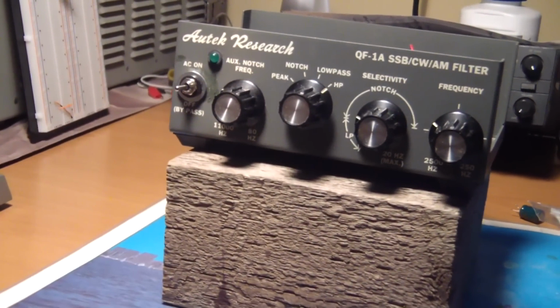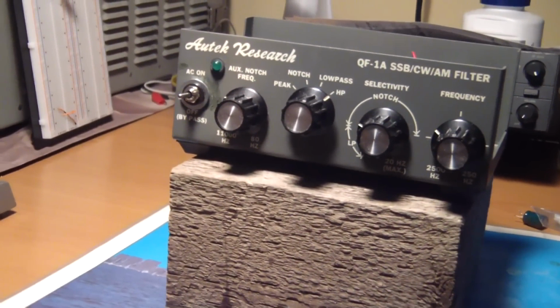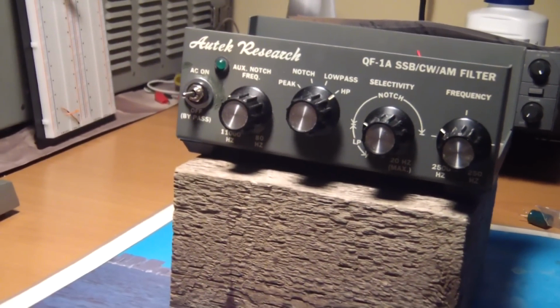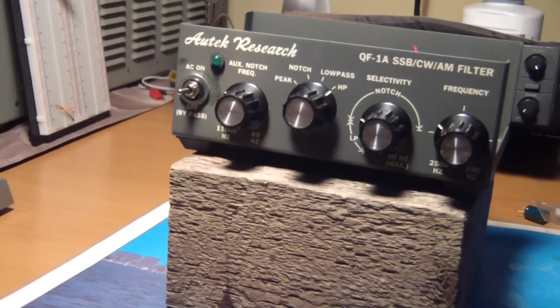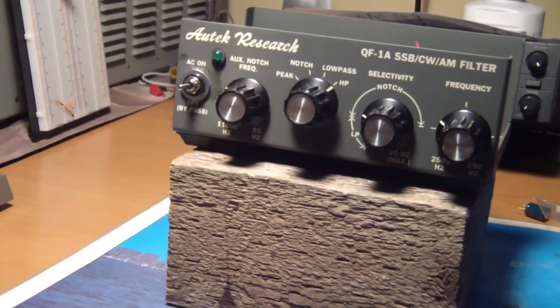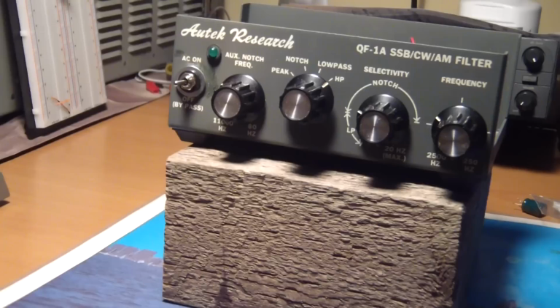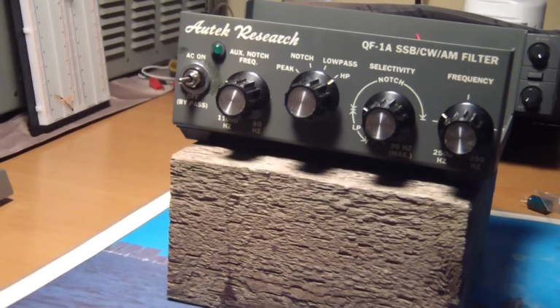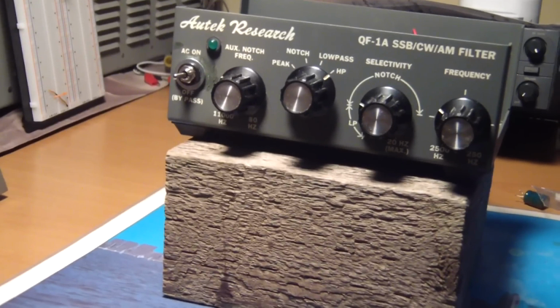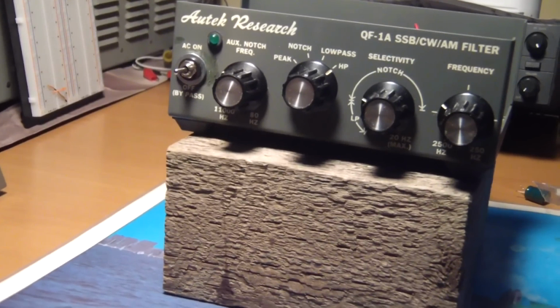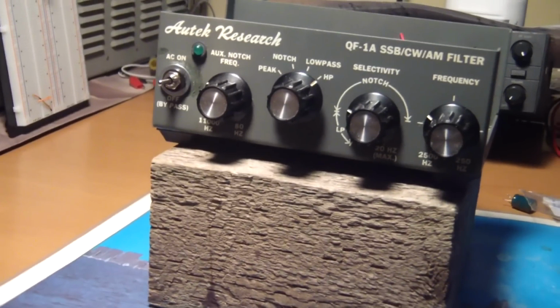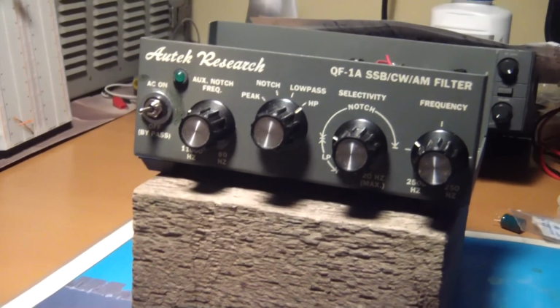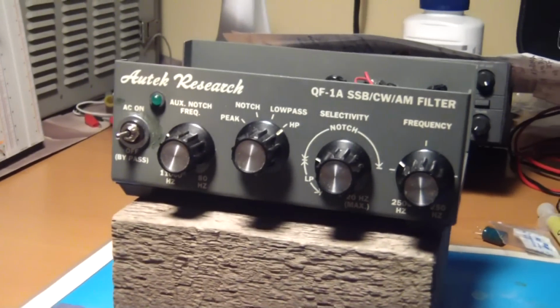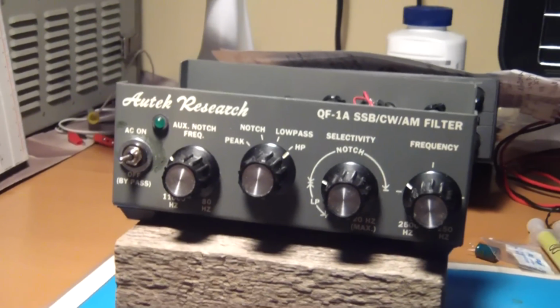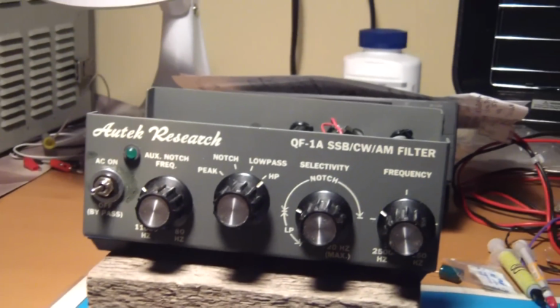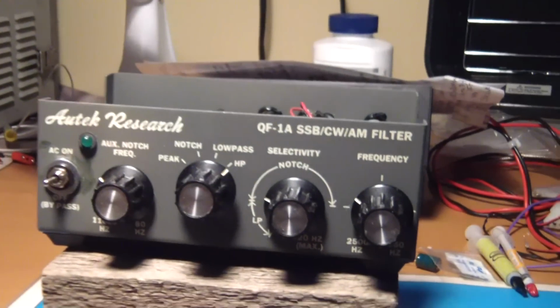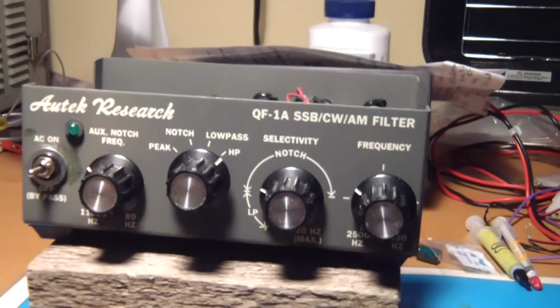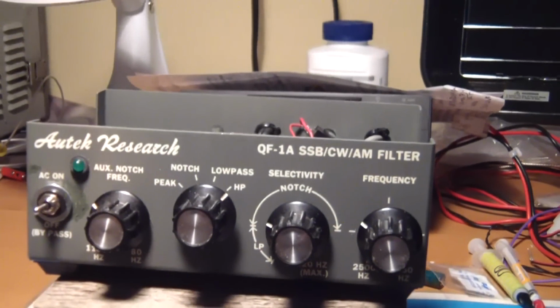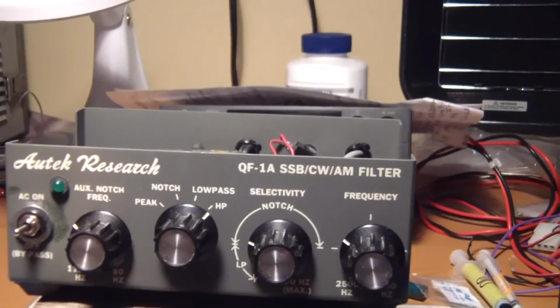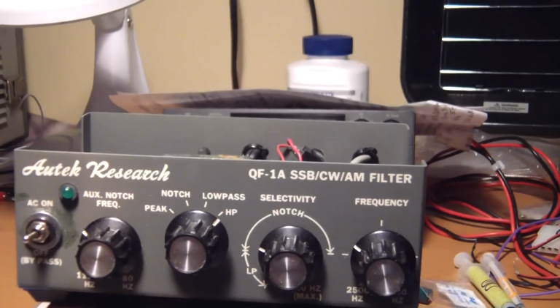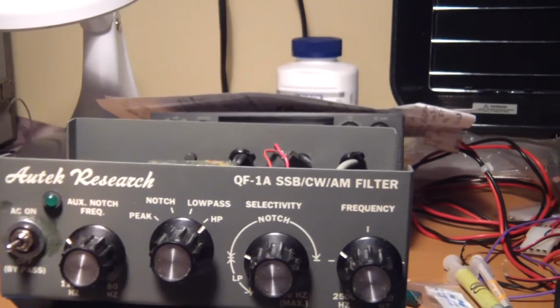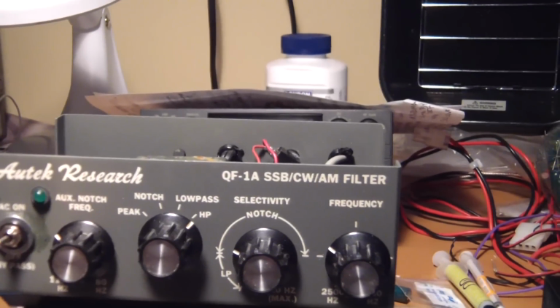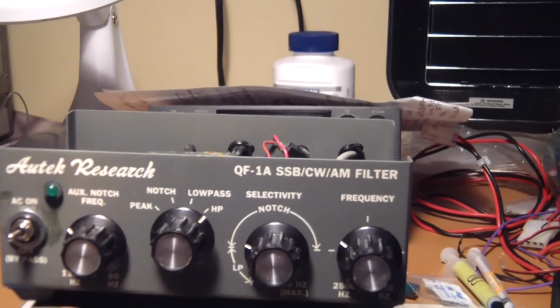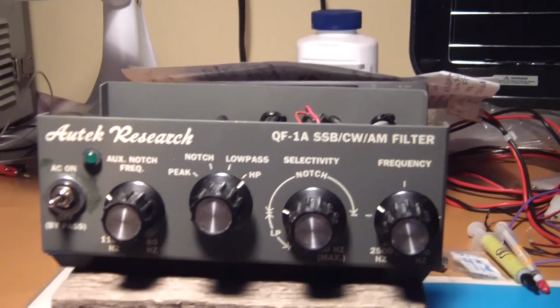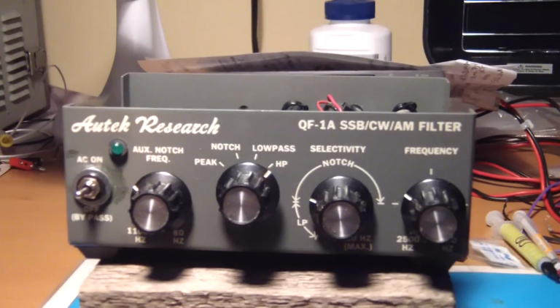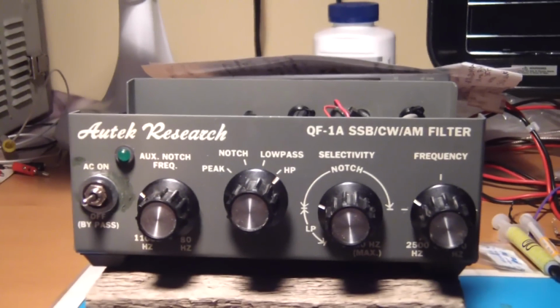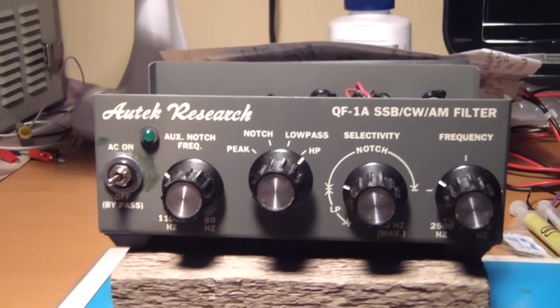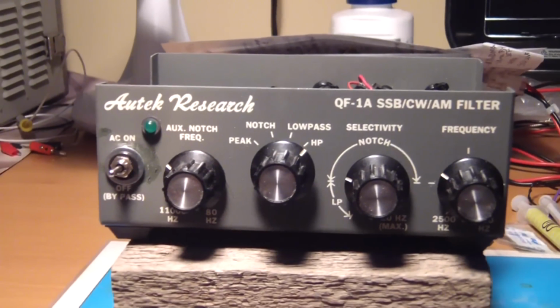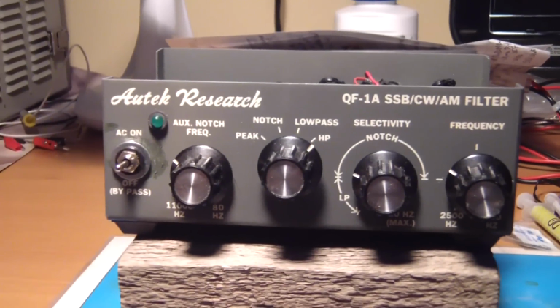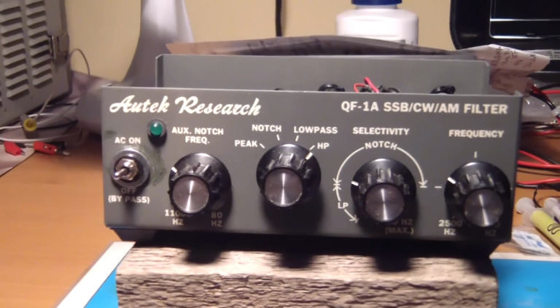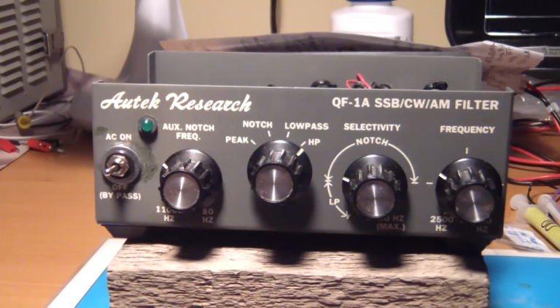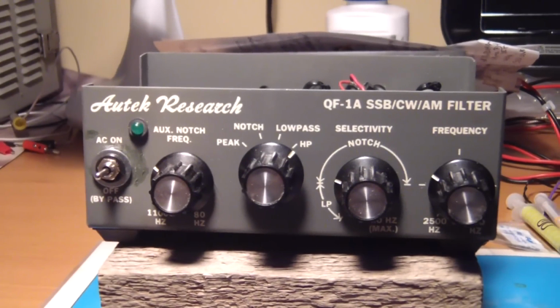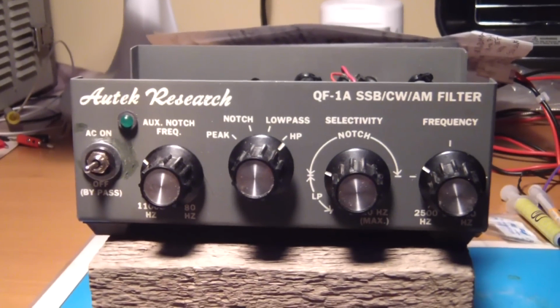Hello and welcome back. This is part two of my Autek Research QF1A review and modifications.